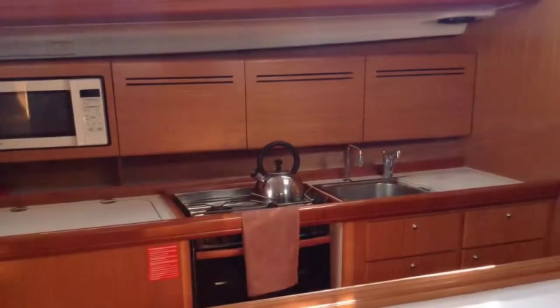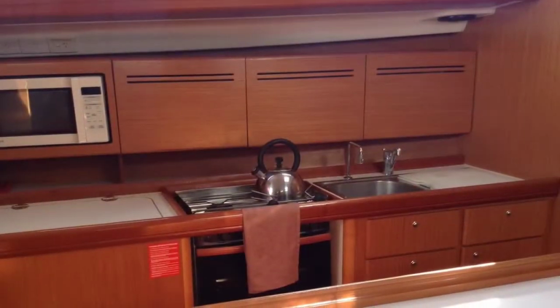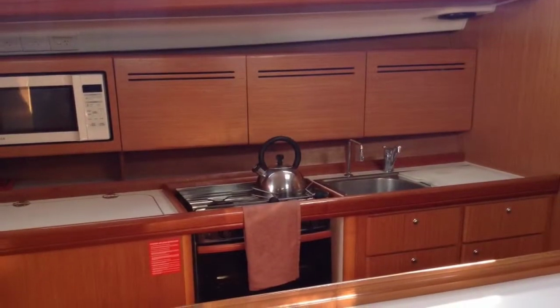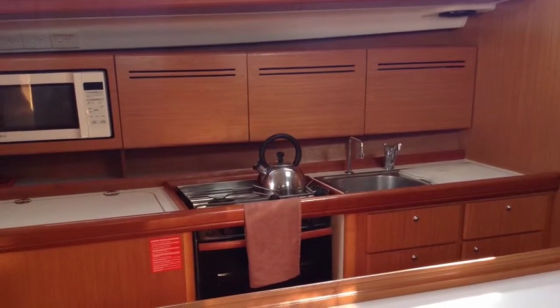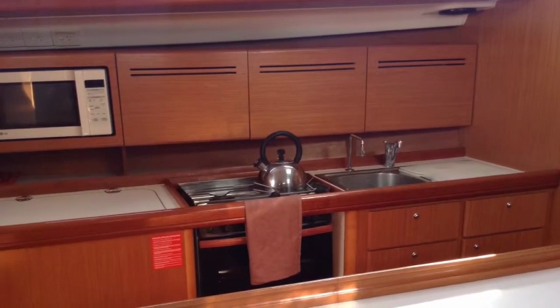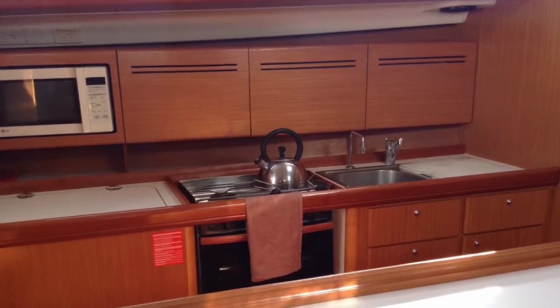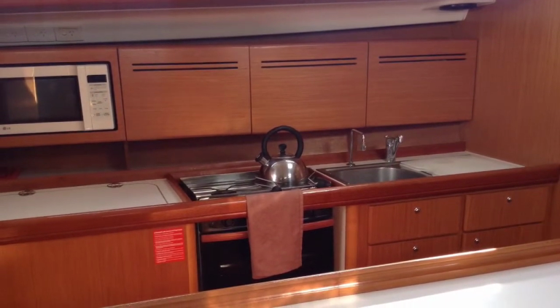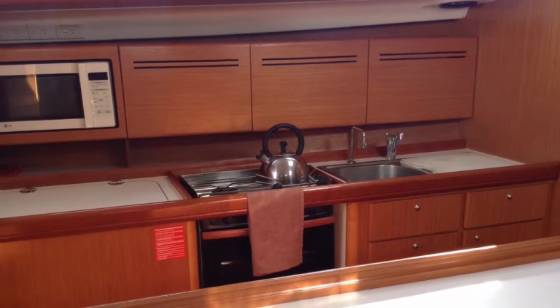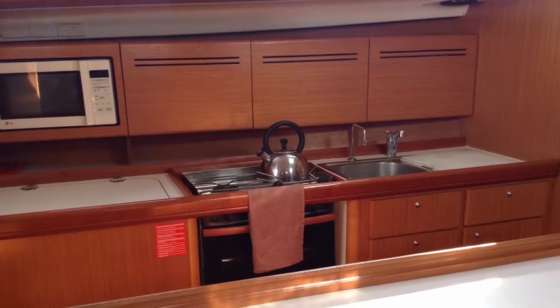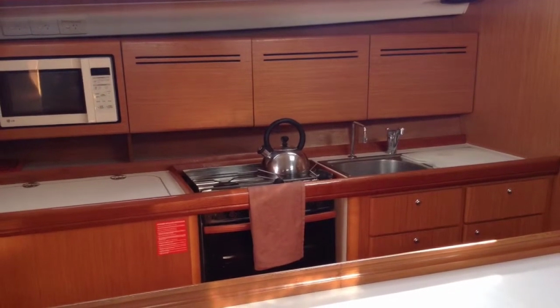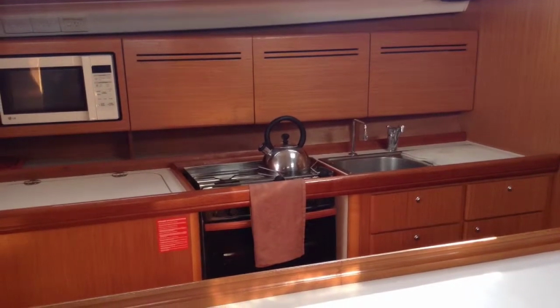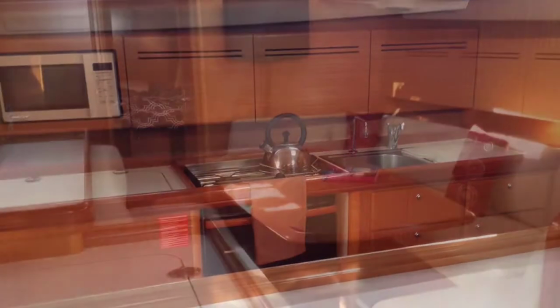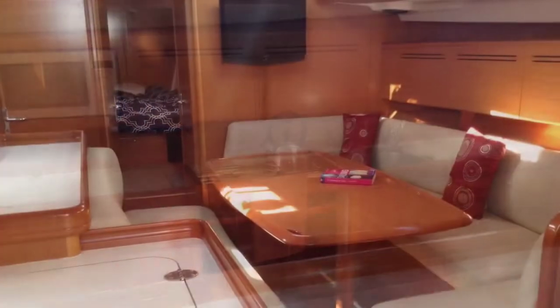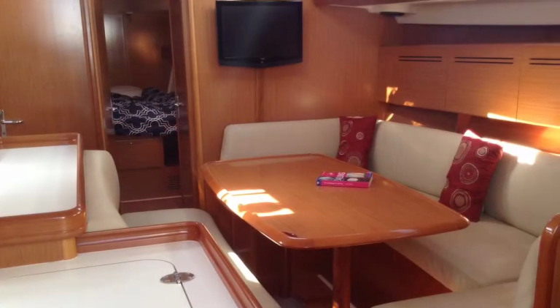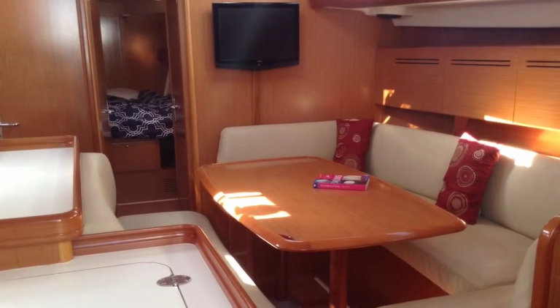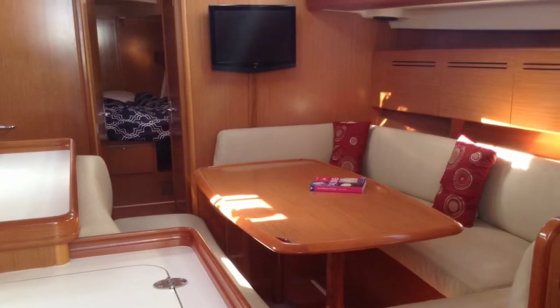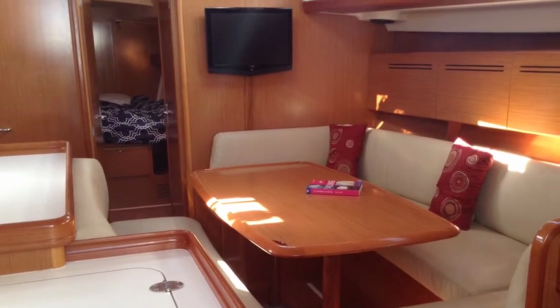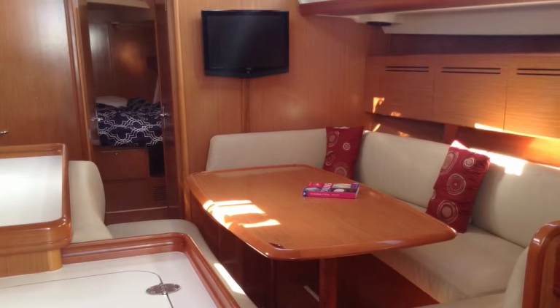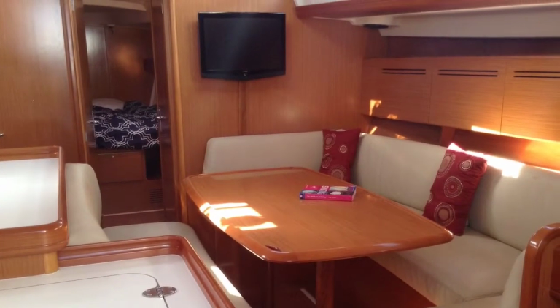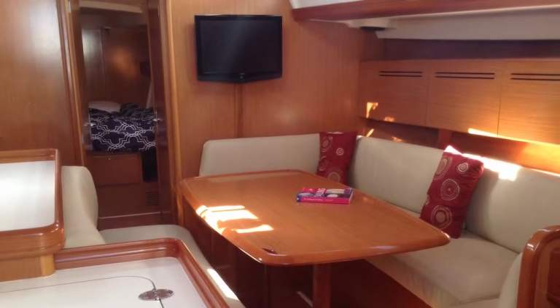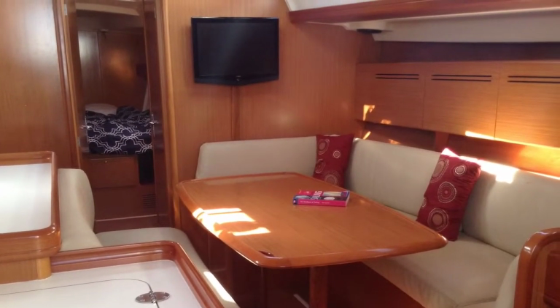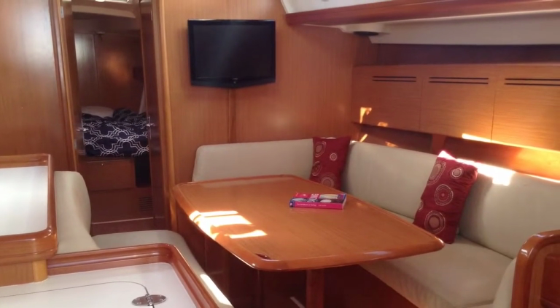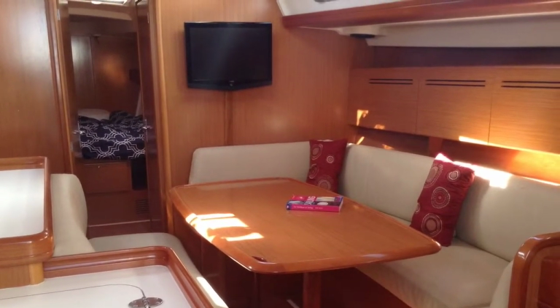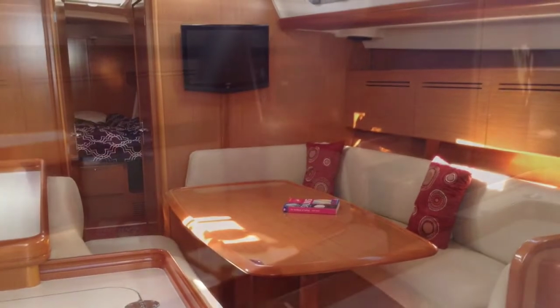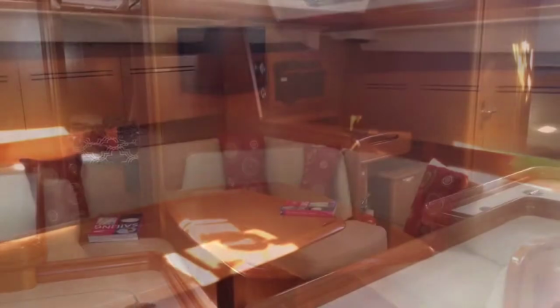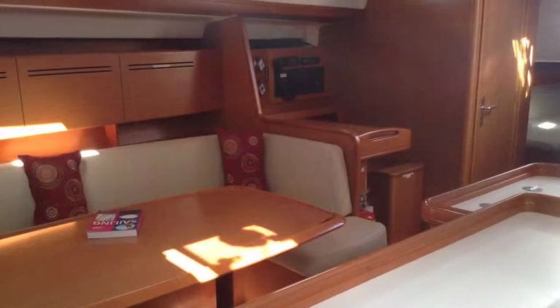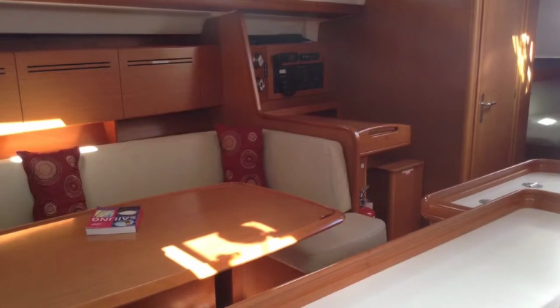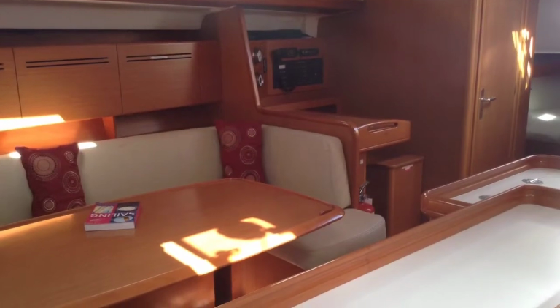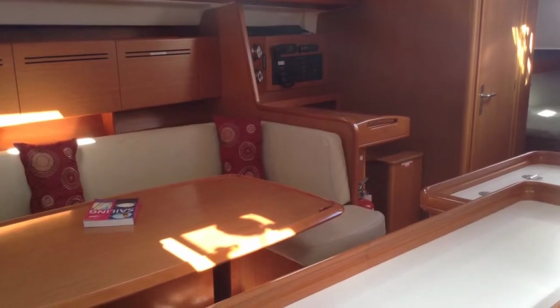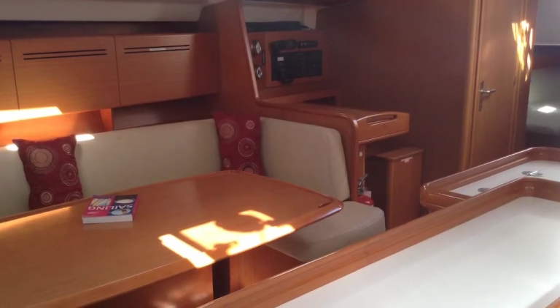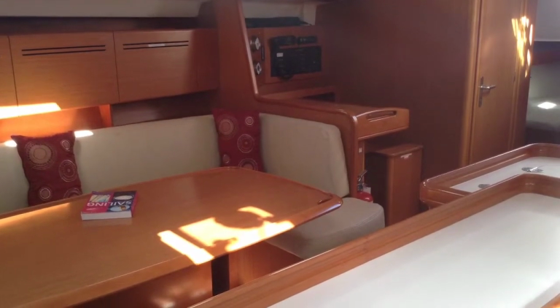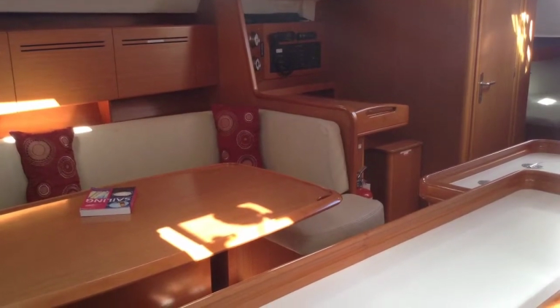With its large galley and dining area, Latitude really is more akin to an apartment on dry land than a yacht. As well as her two large fridge freezers, she has absolutely massive amounts of storage space.